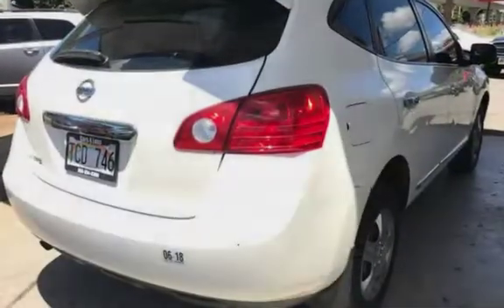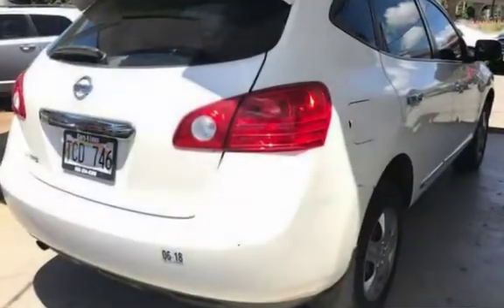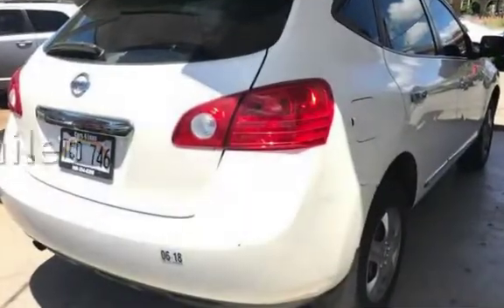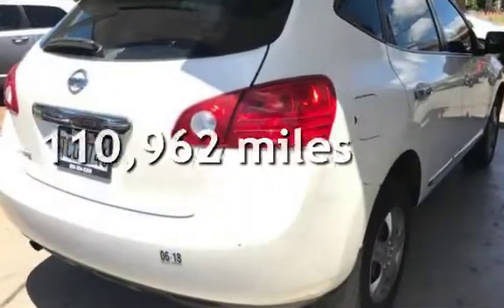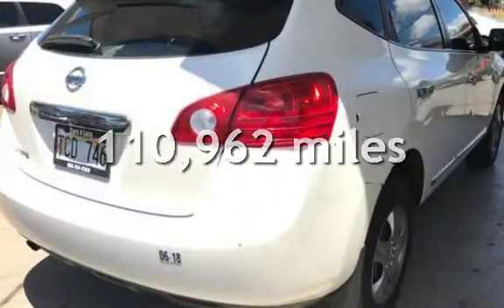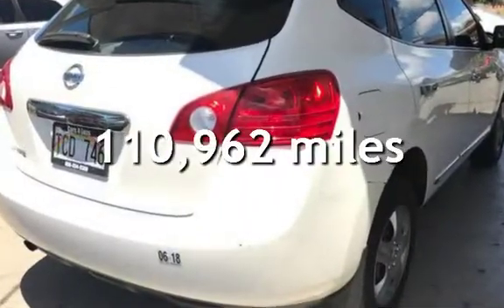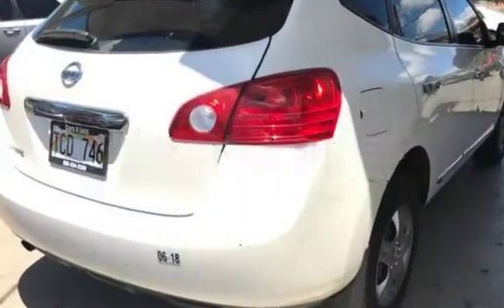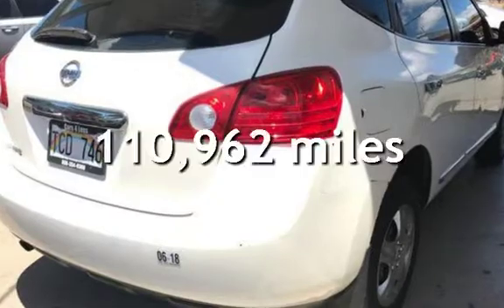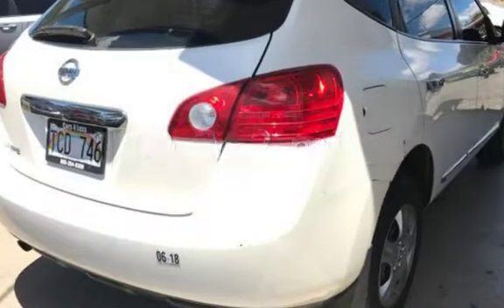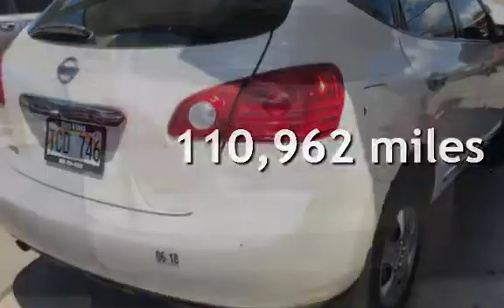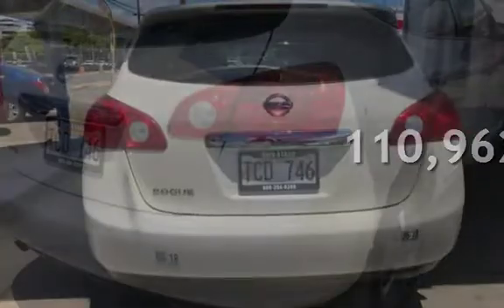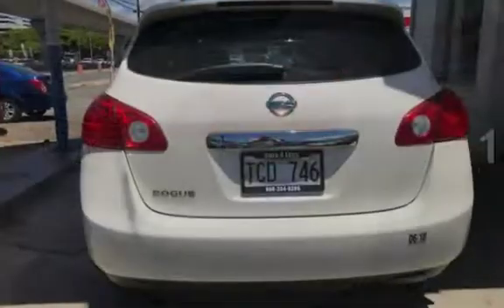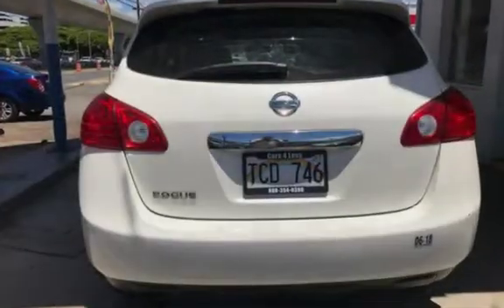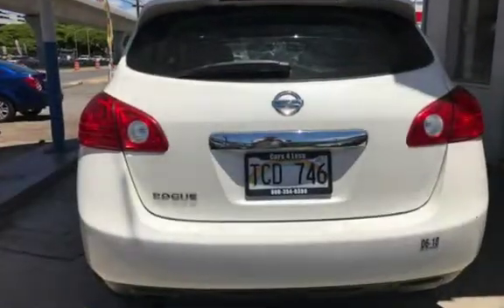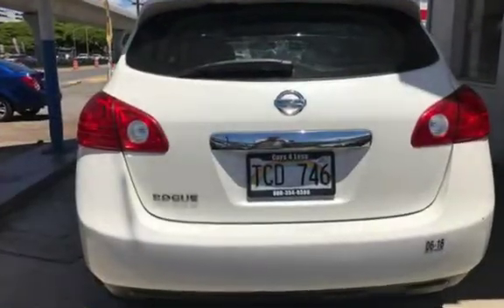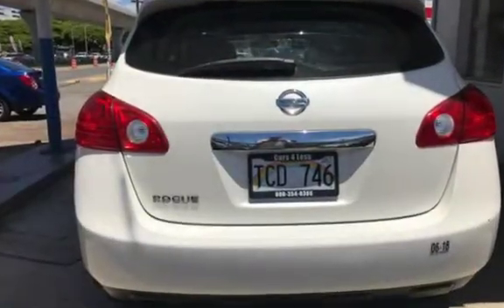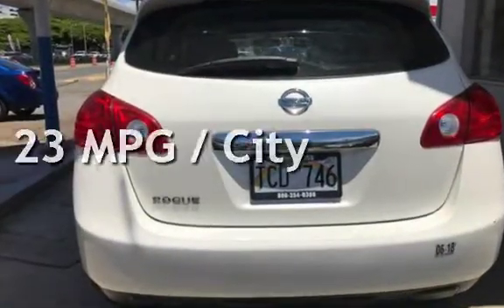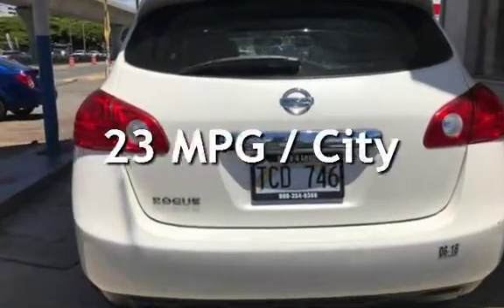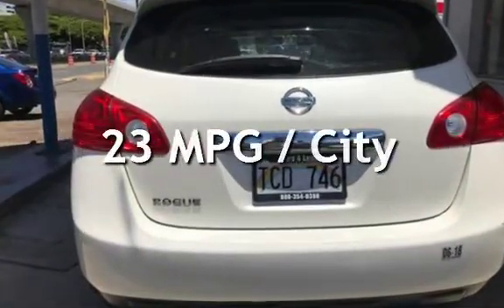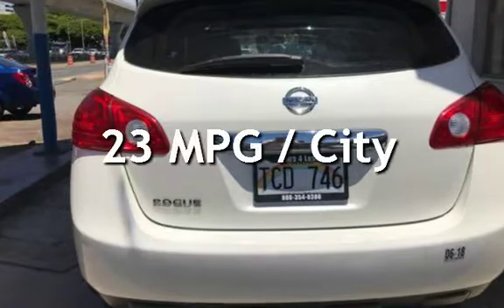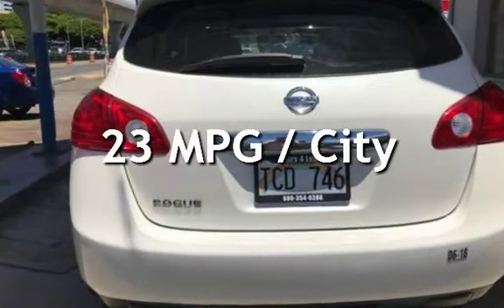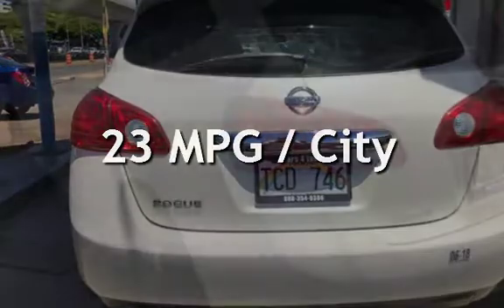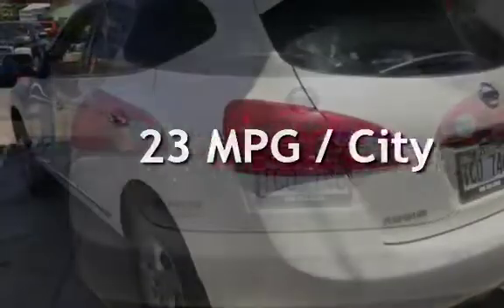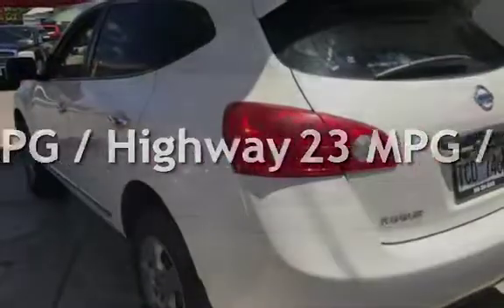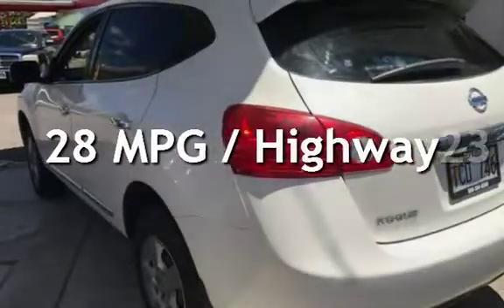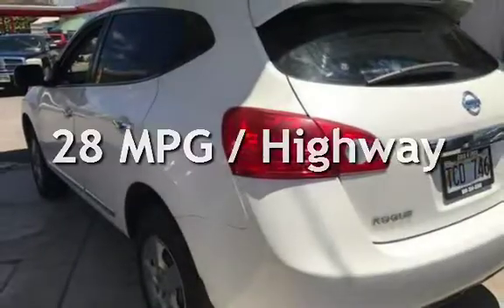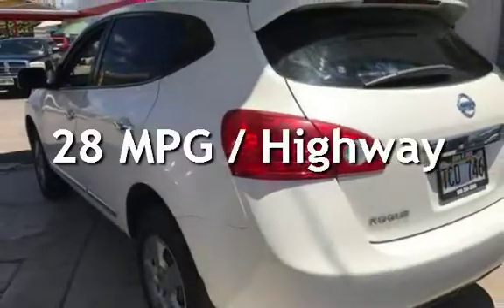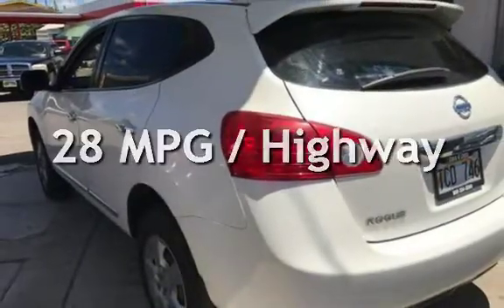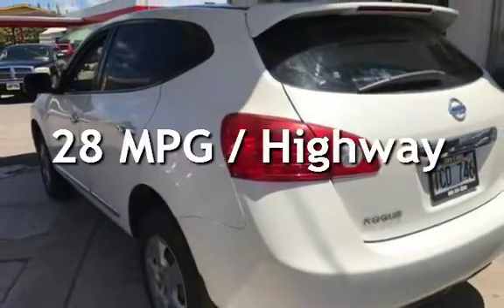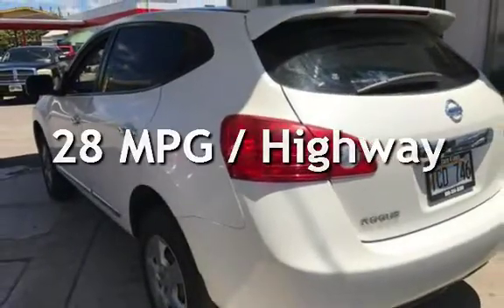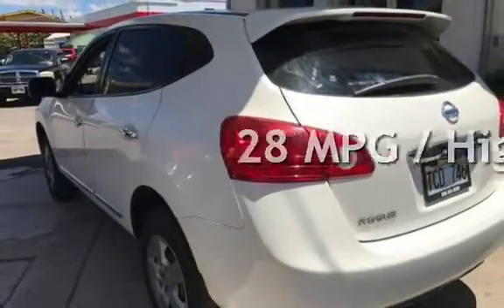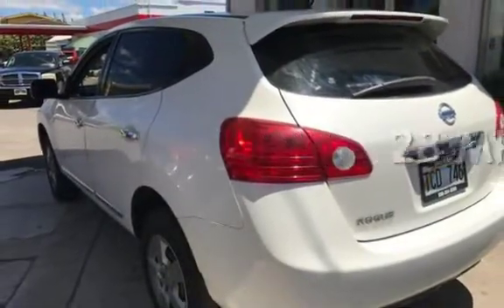This Nissan has less than 111,000 miles on the odometer. Estimated fuel economy for this vehicle is 23 miles per gallon in the city, and 28 miles per gallon on the highway.